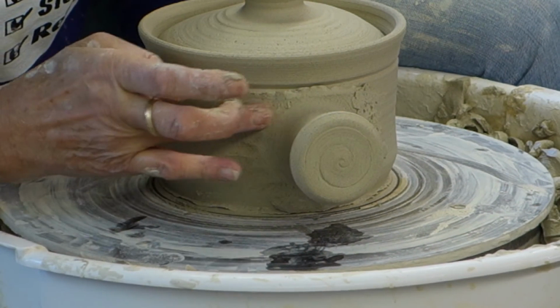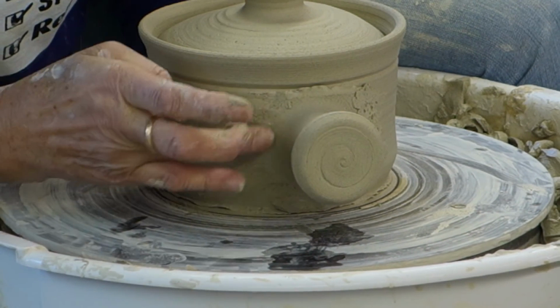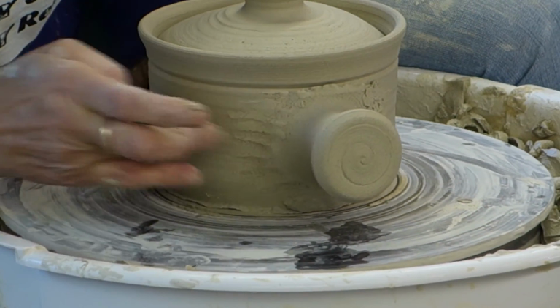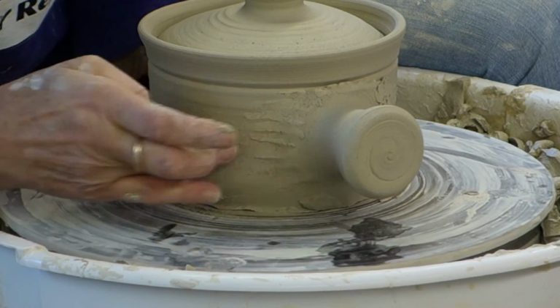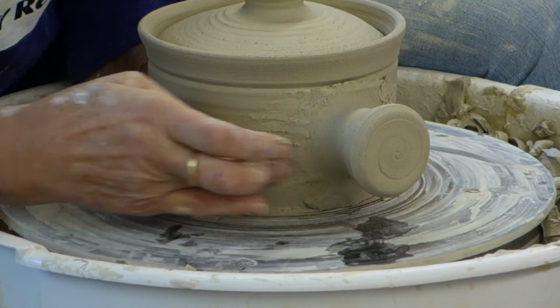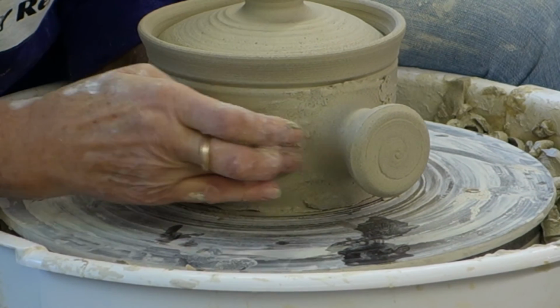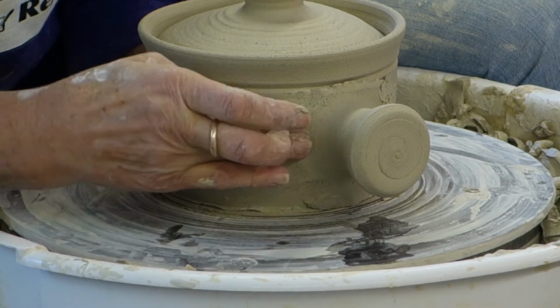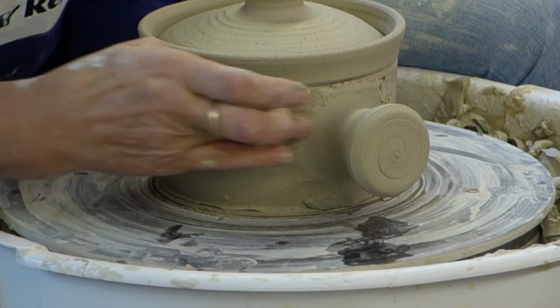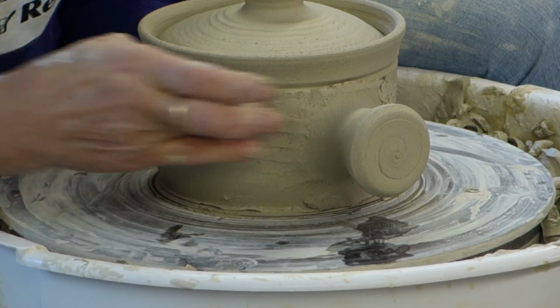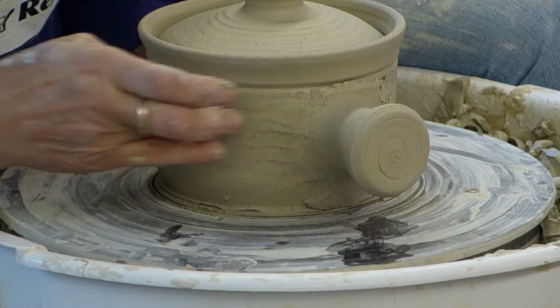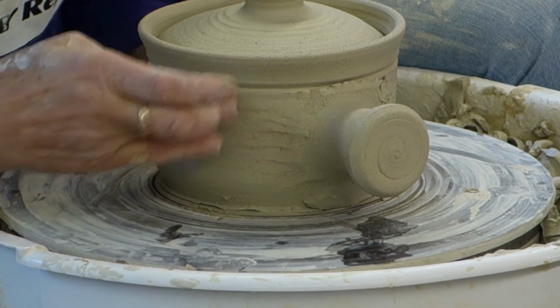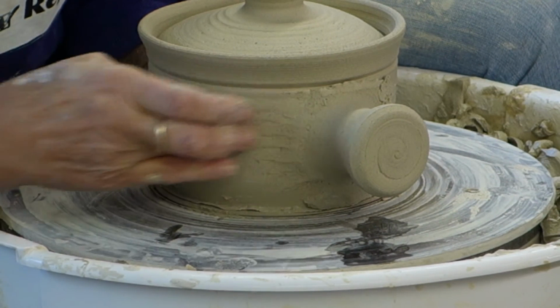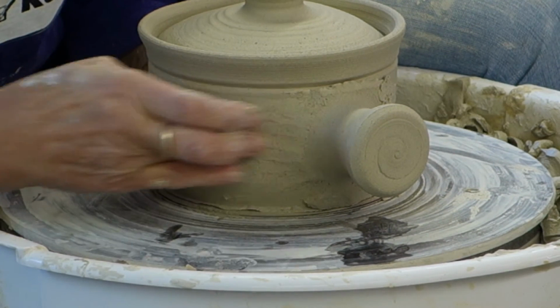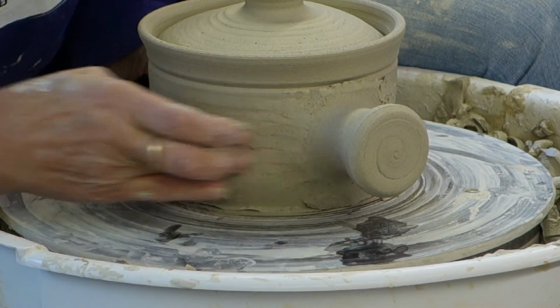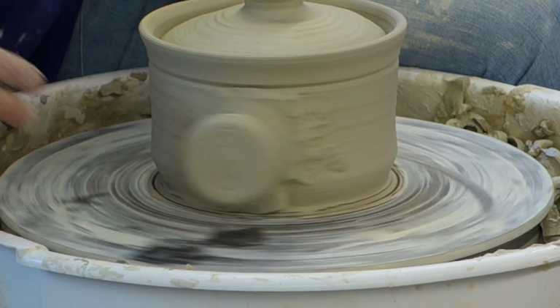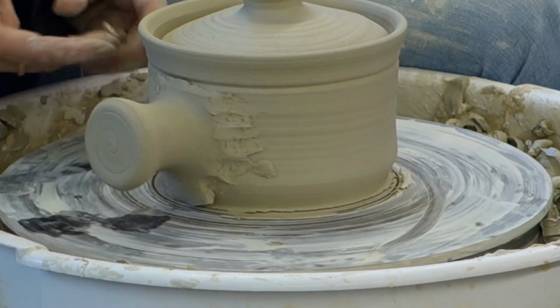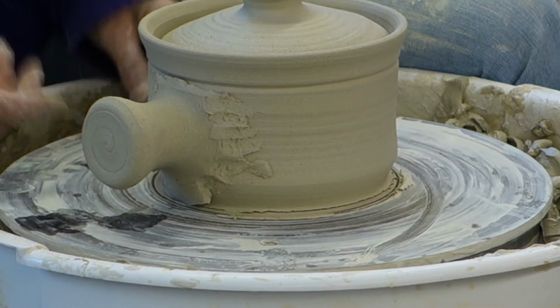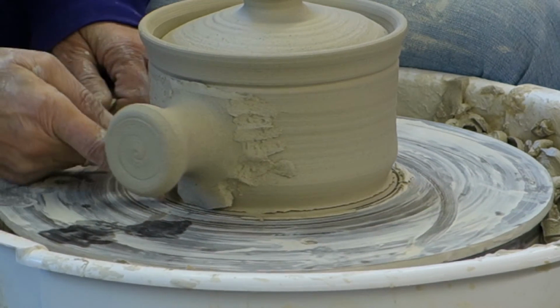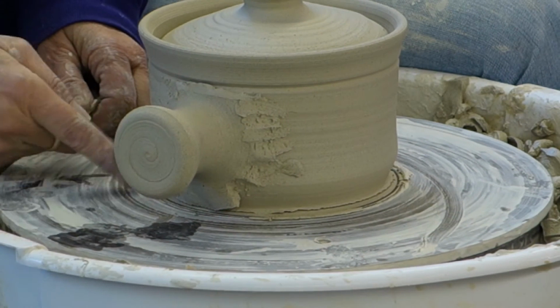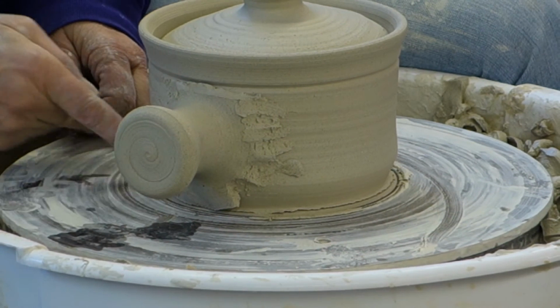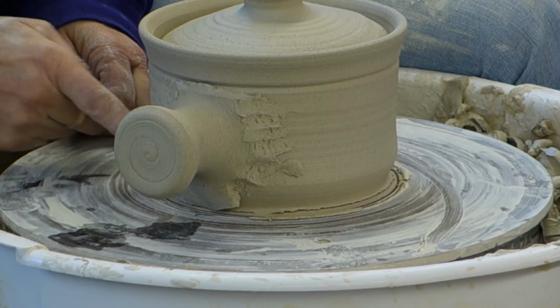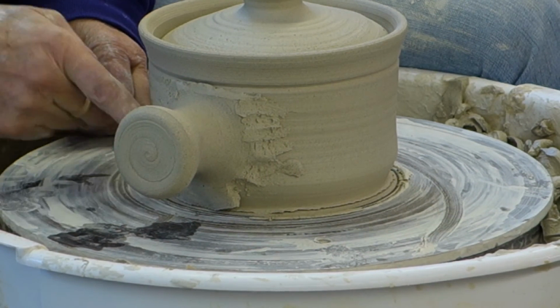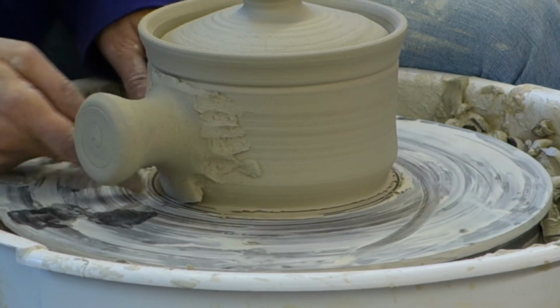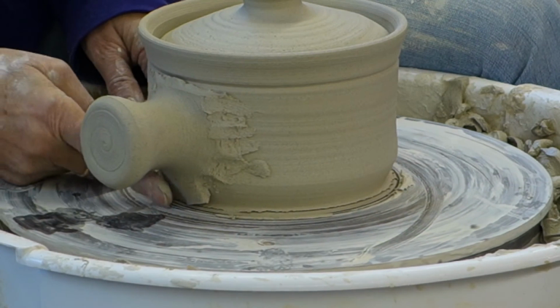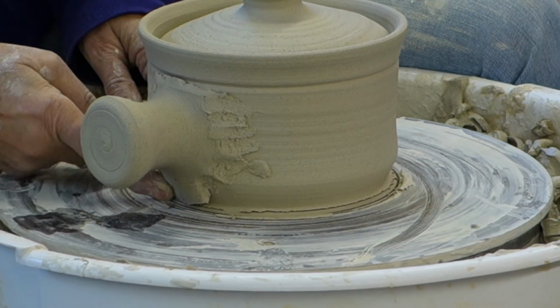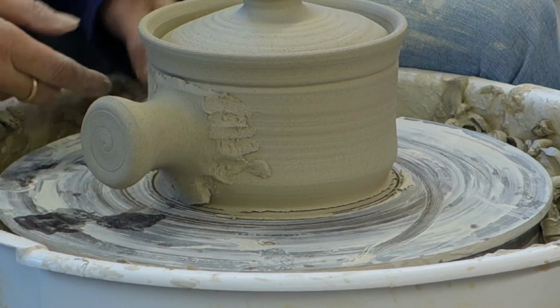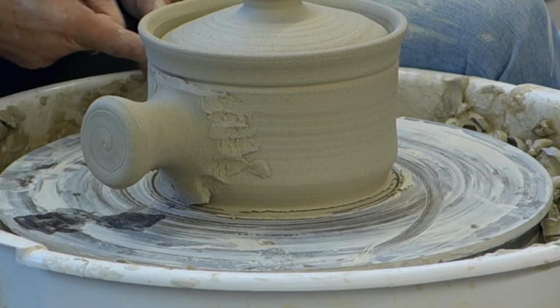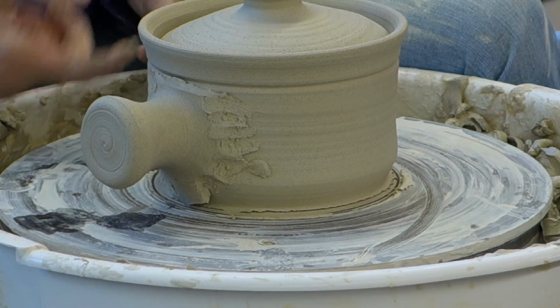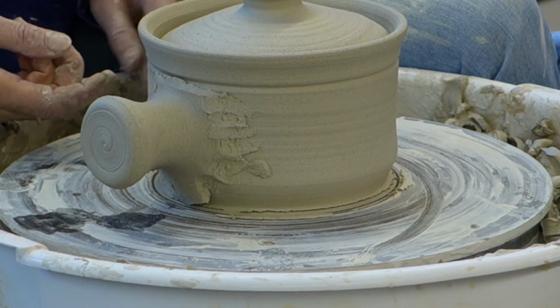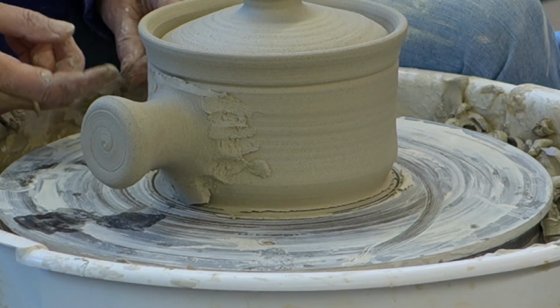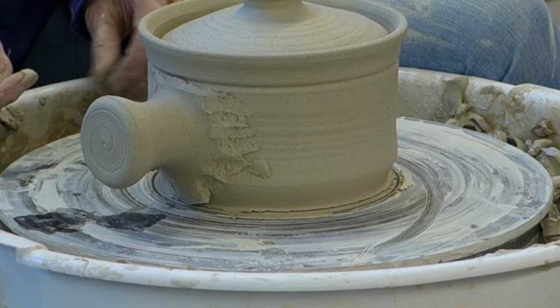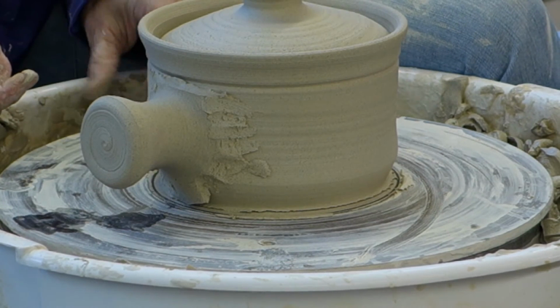You basically just take your time. That's one of the things that clay has taught me — take your time. I love when it looks like it's just coming right out of the top, growing right into it.